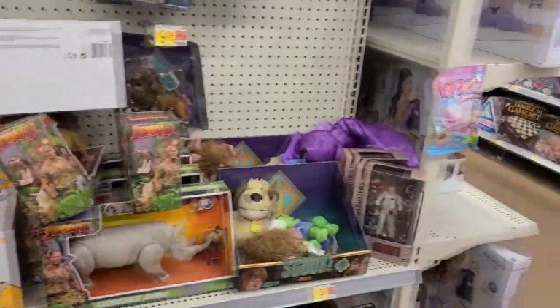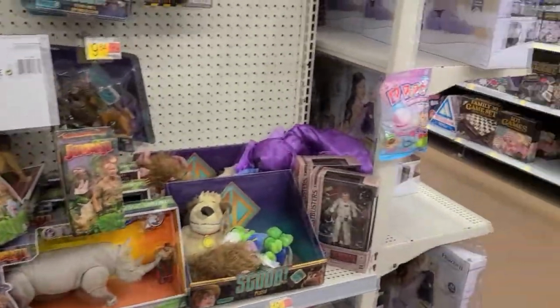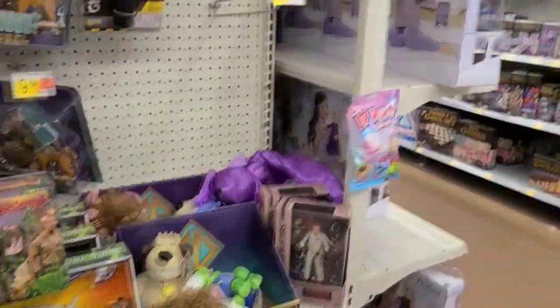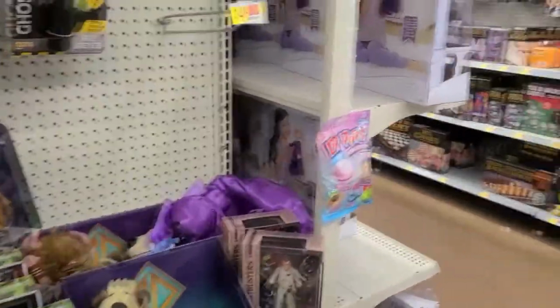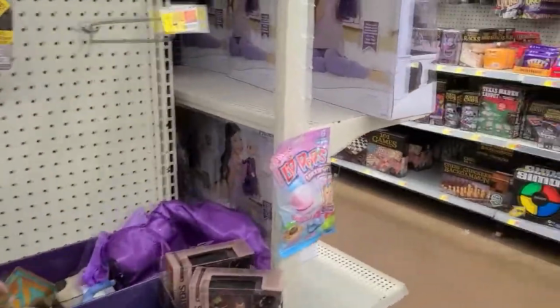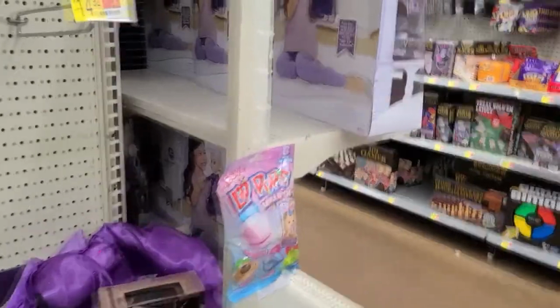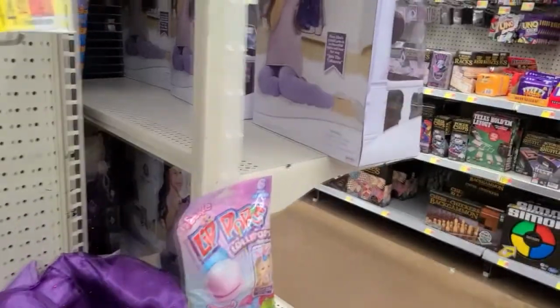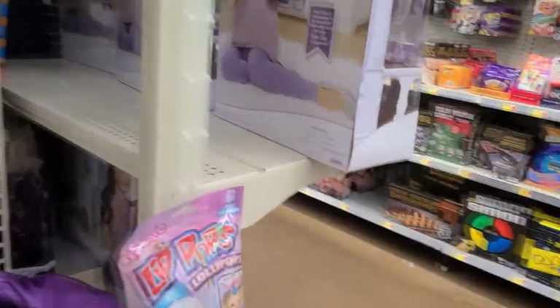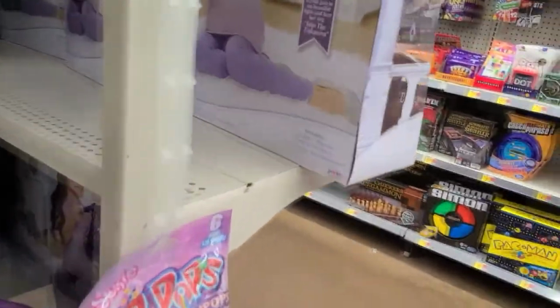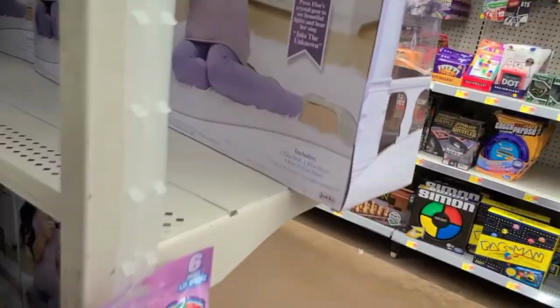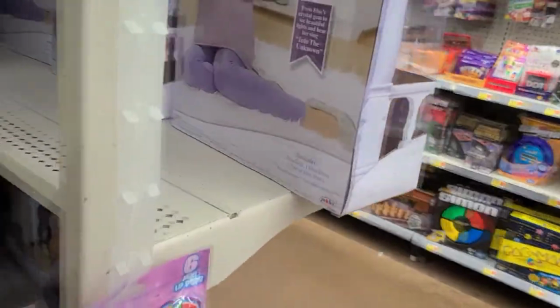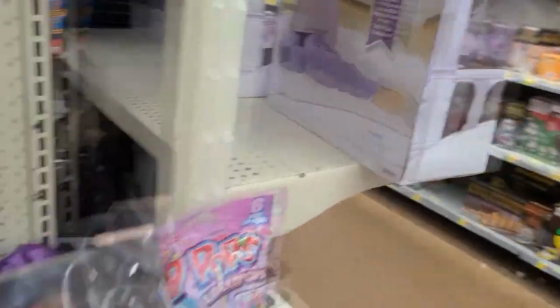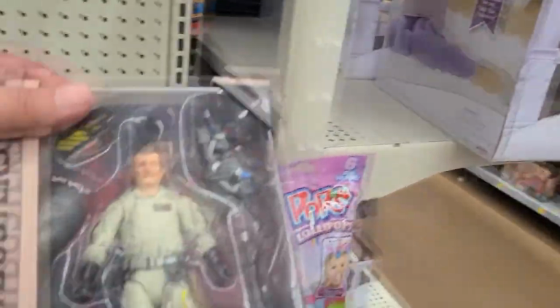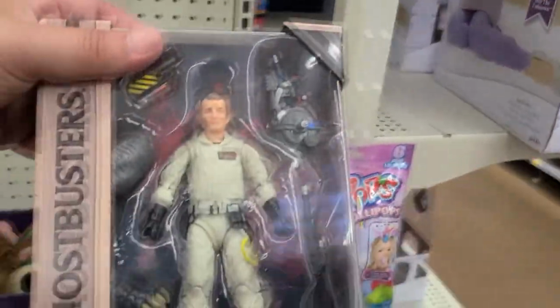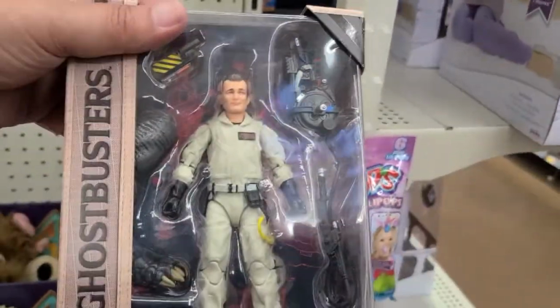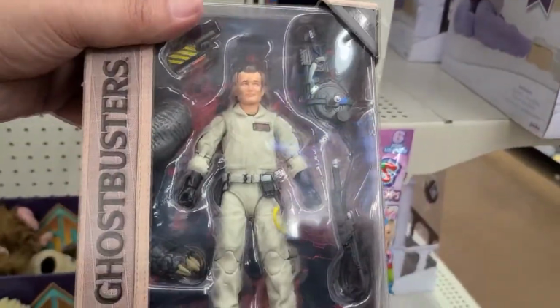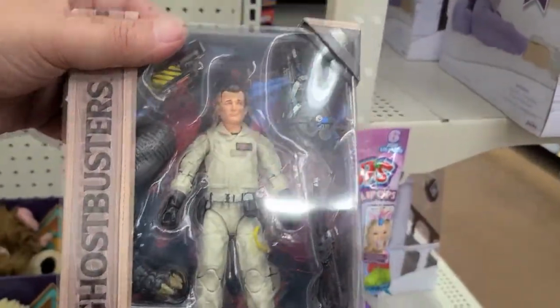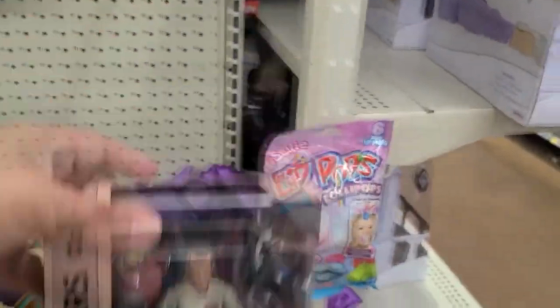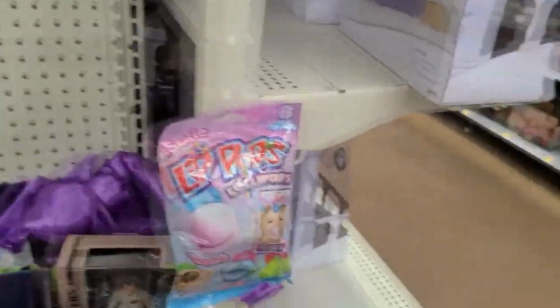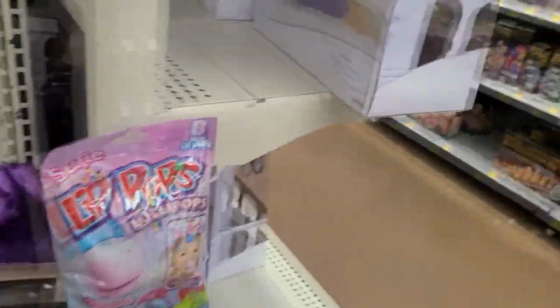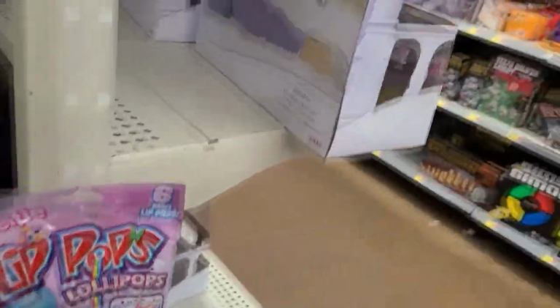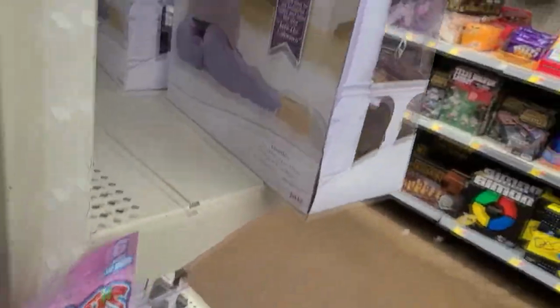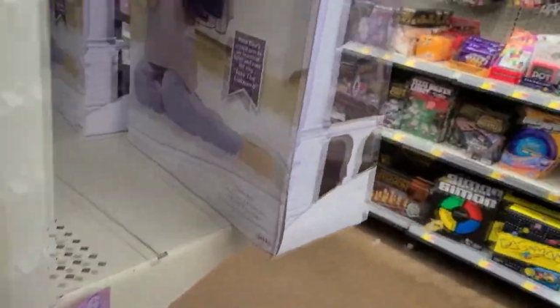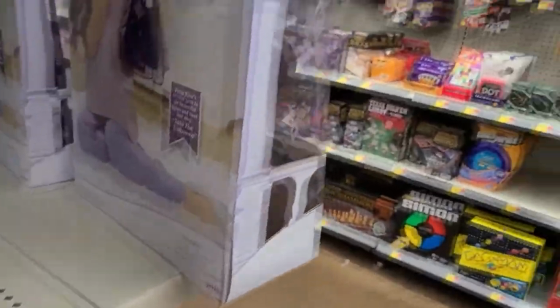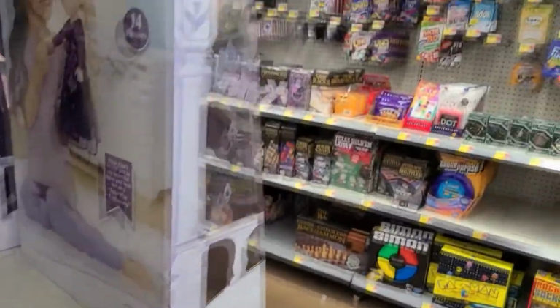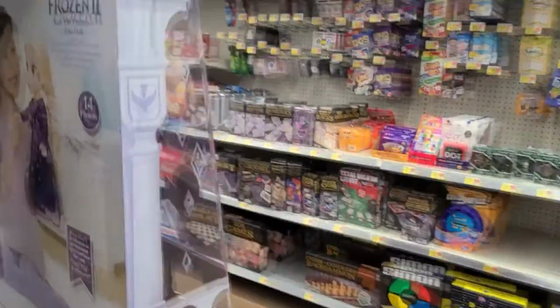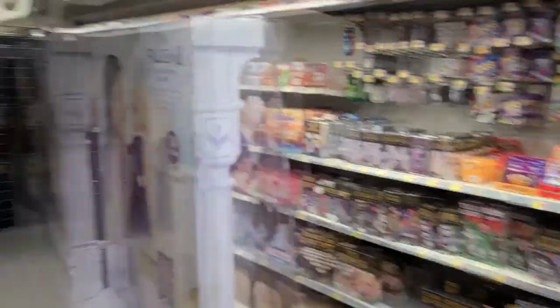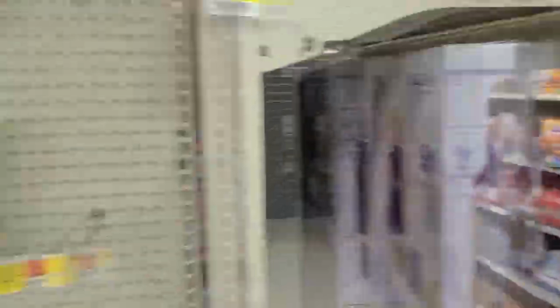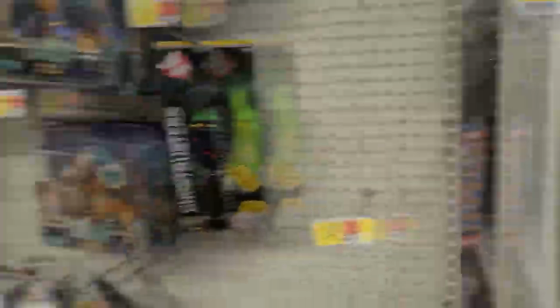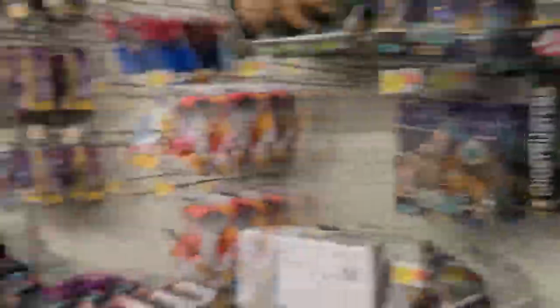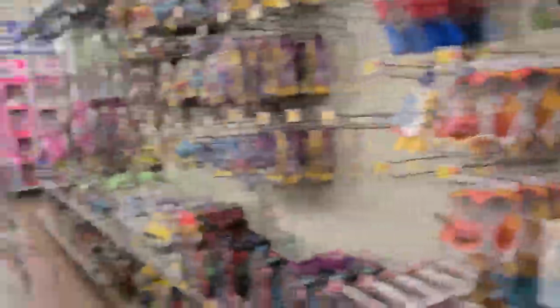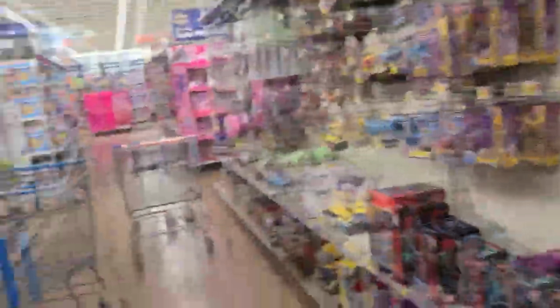Walmart's got some cool stuff this time I've been in here. Just wish I could find the Back to the Future items.